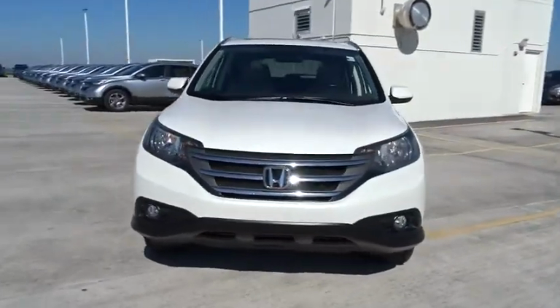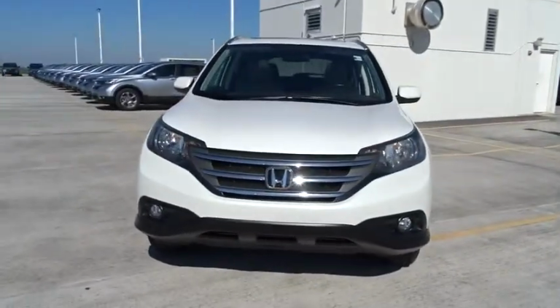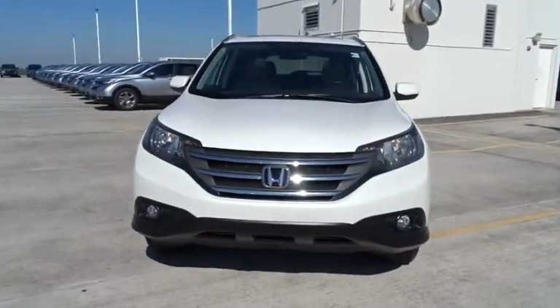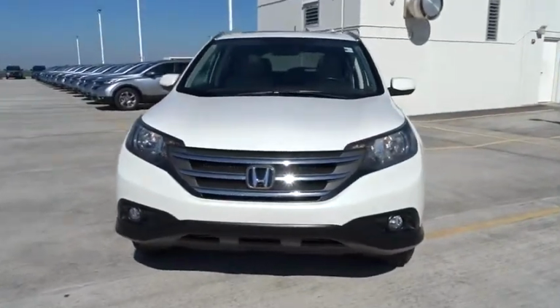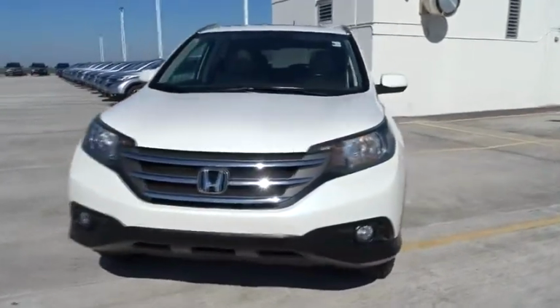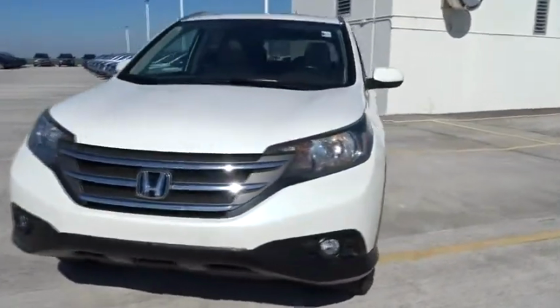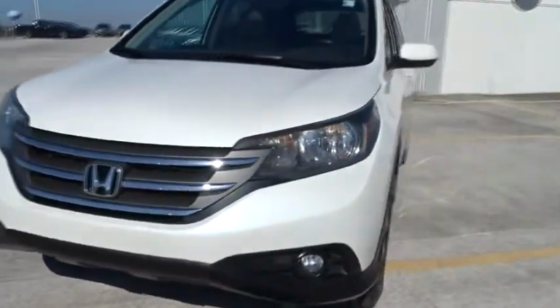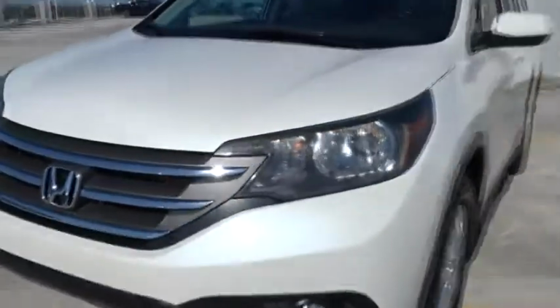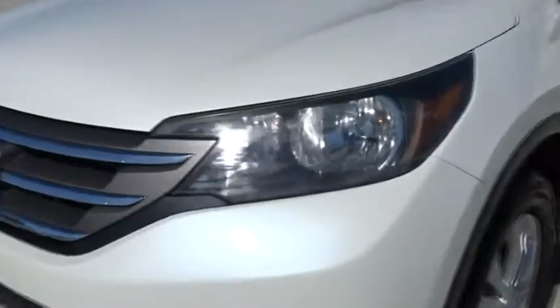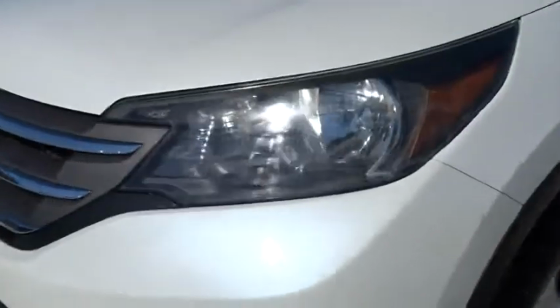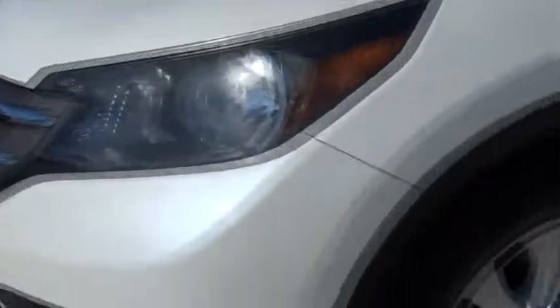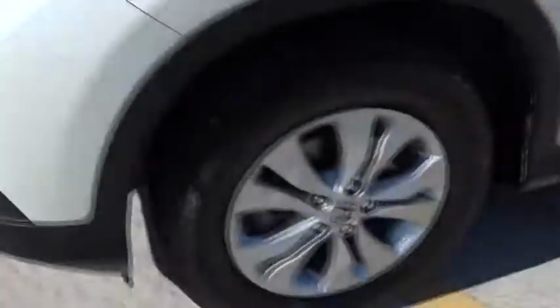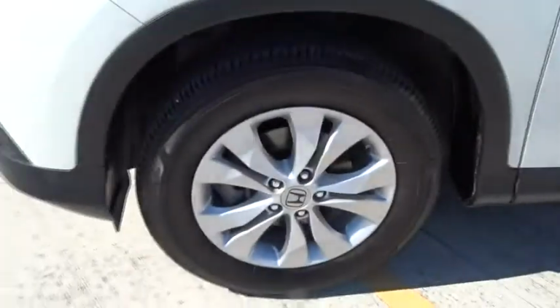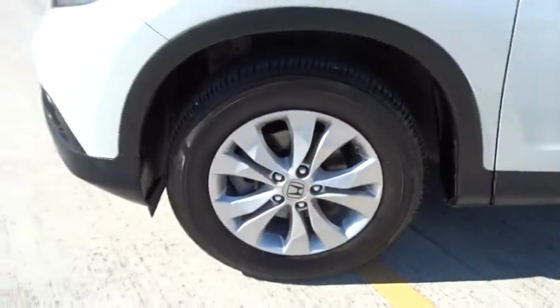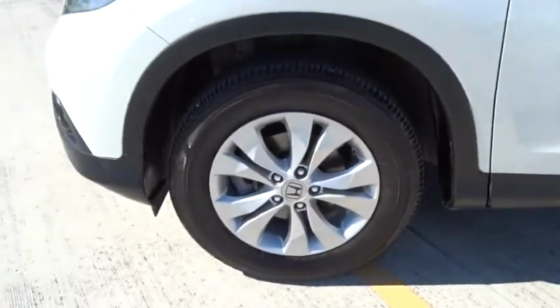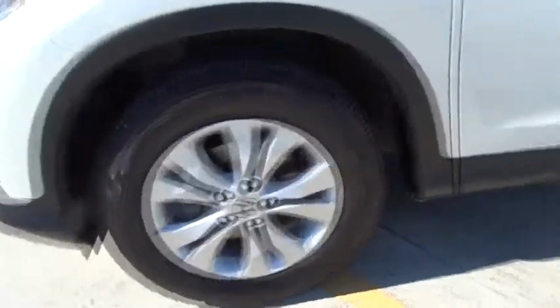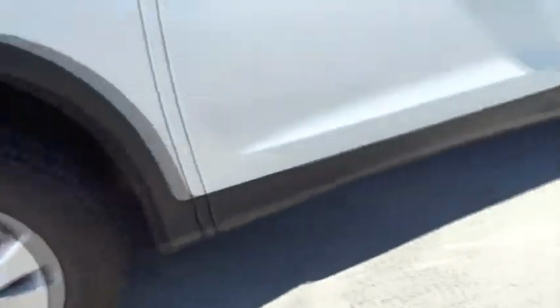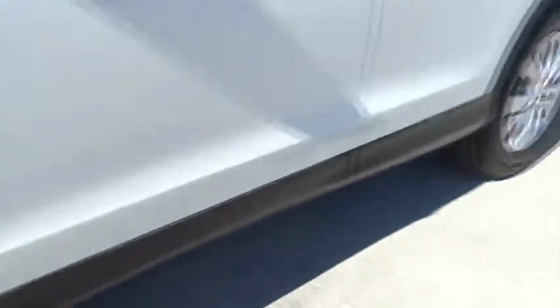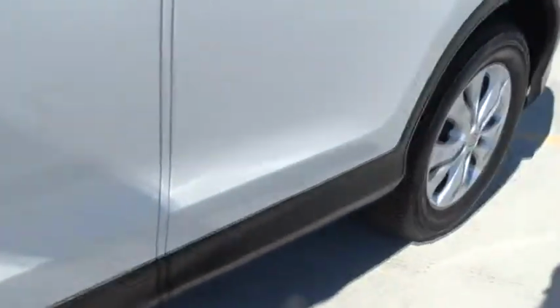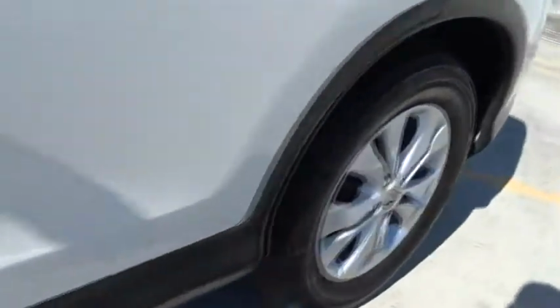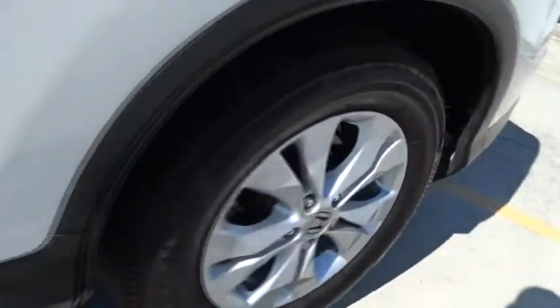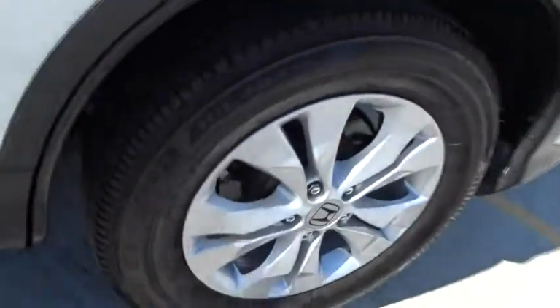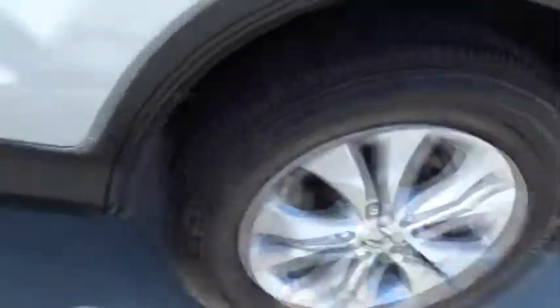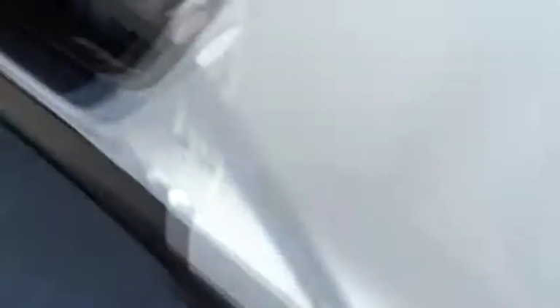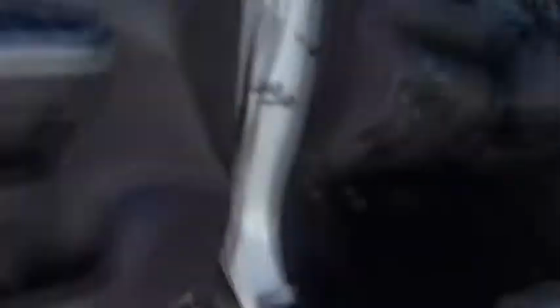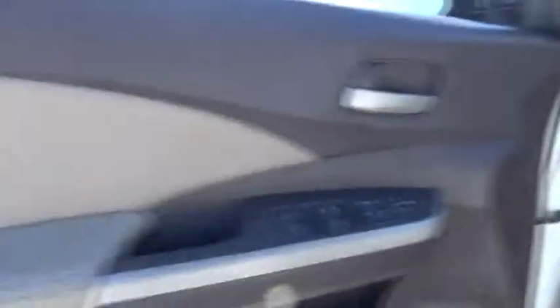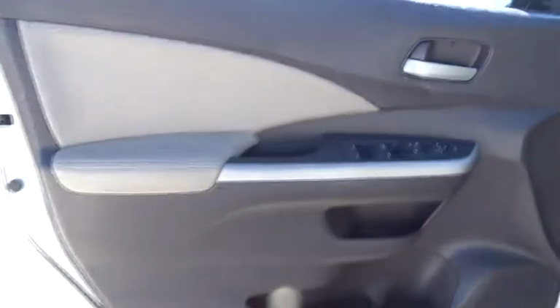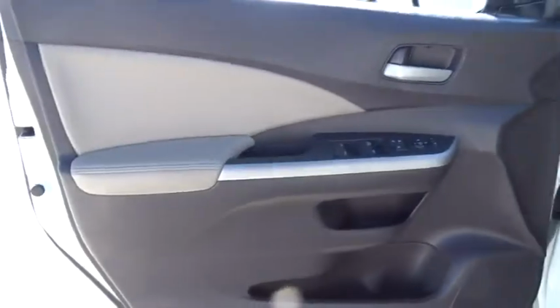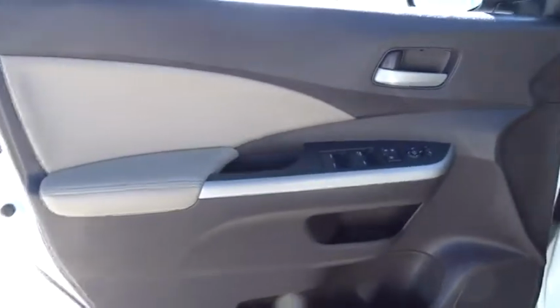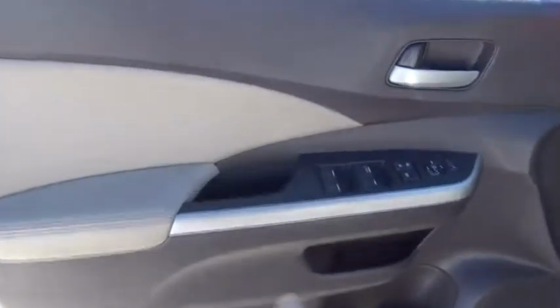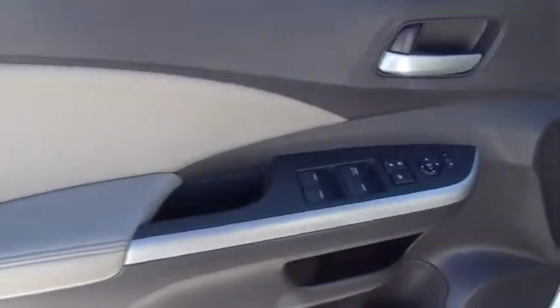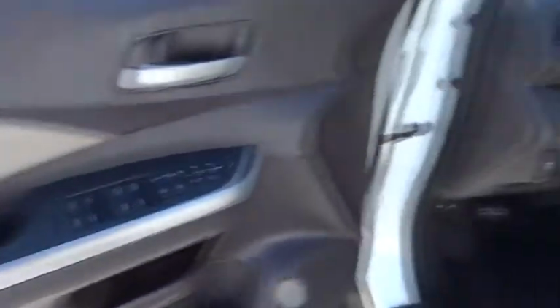This vehicle is Carfax certified one owner and qualifies for the Carfax buyback guarantee. It offers reliability and good looks at a great price, so come in and take a test drive today.